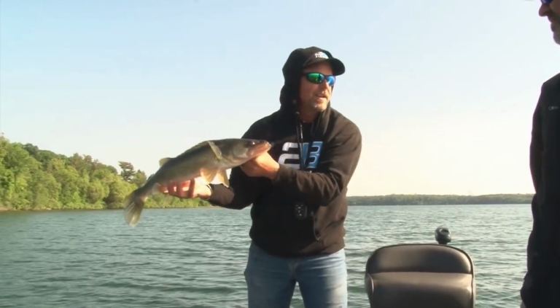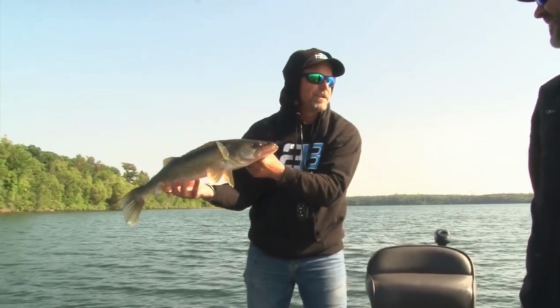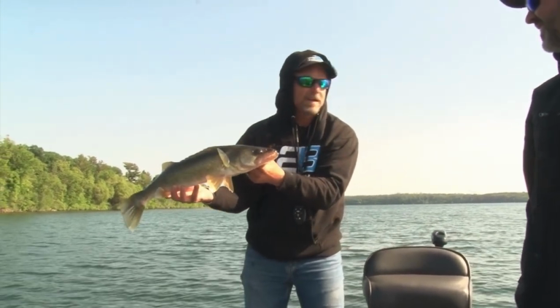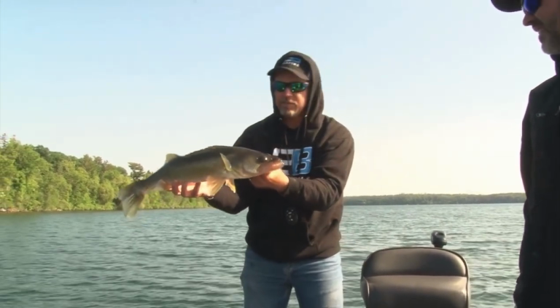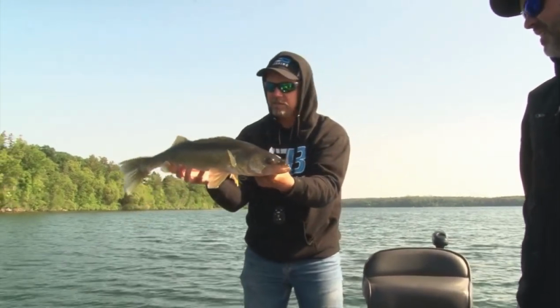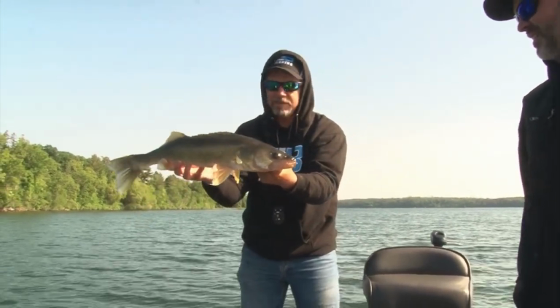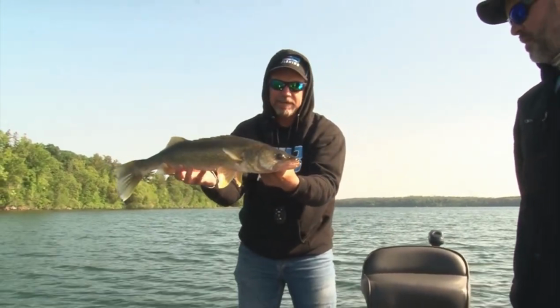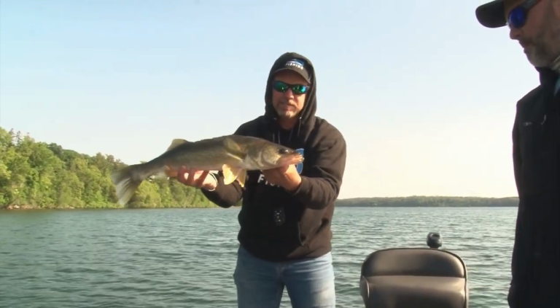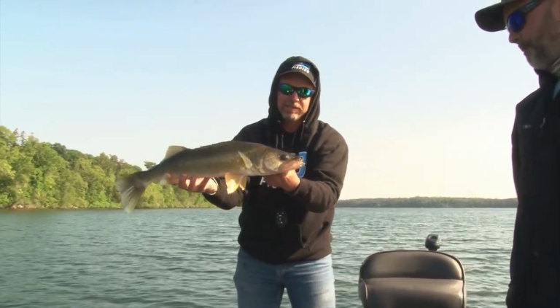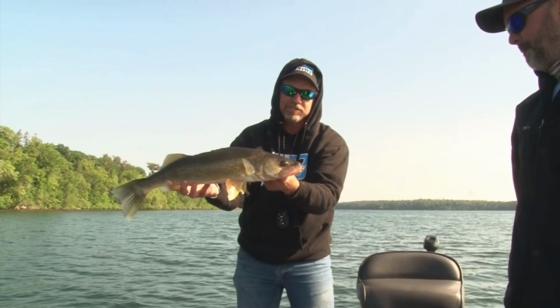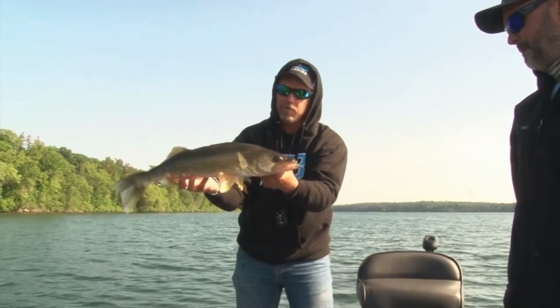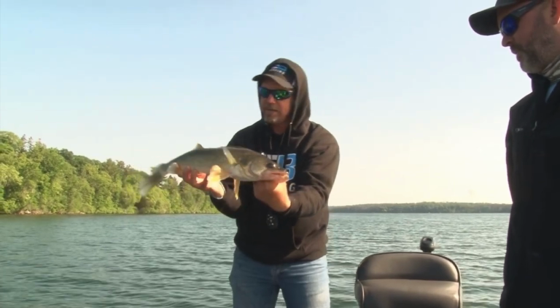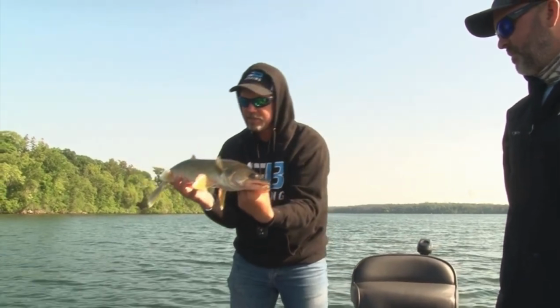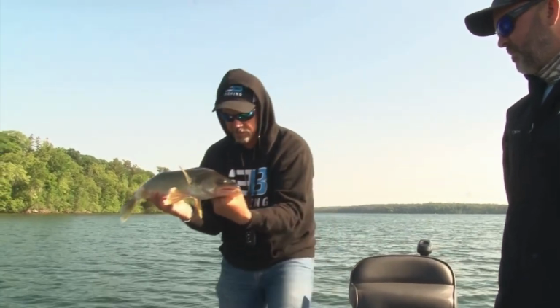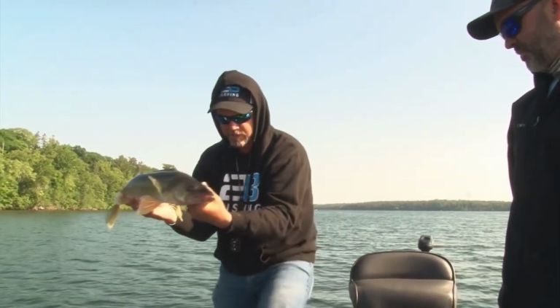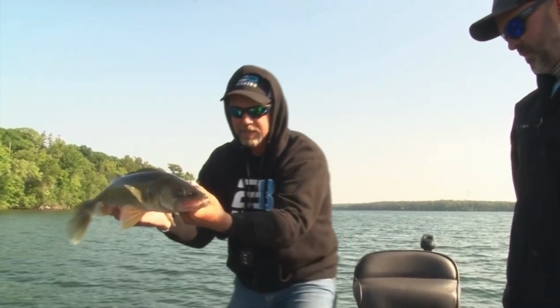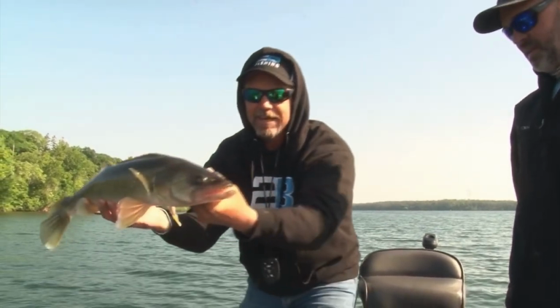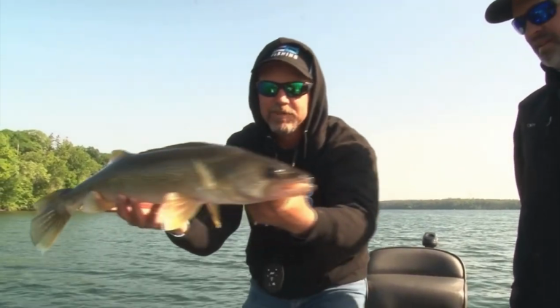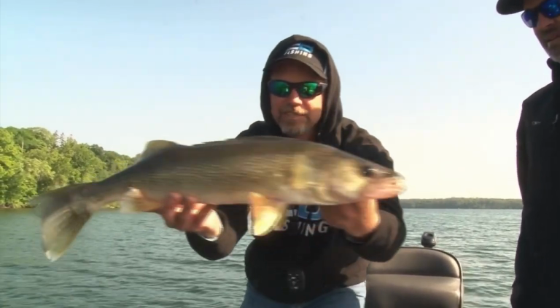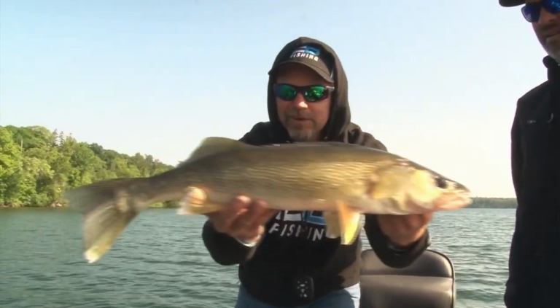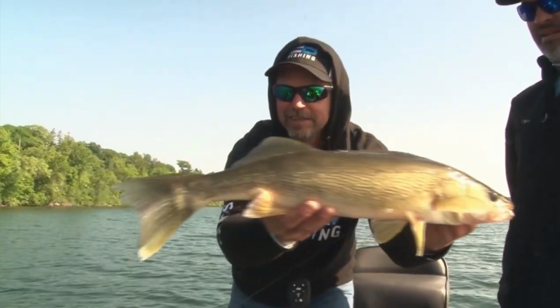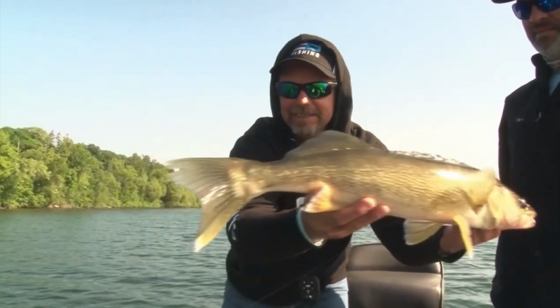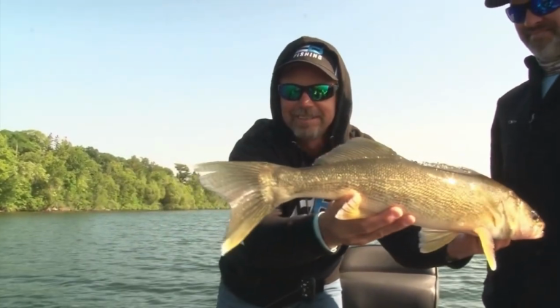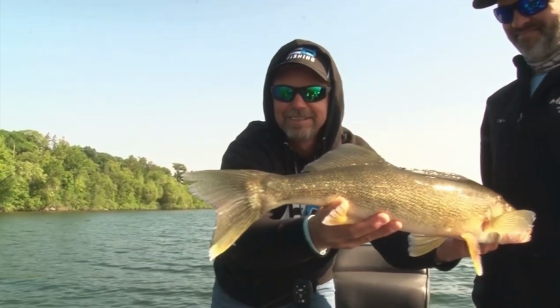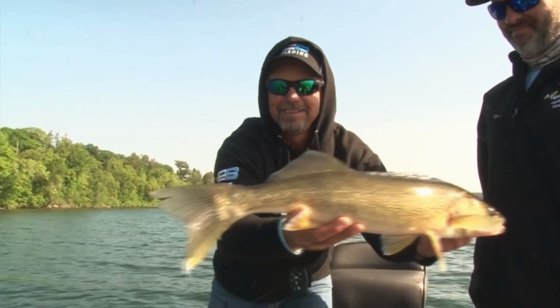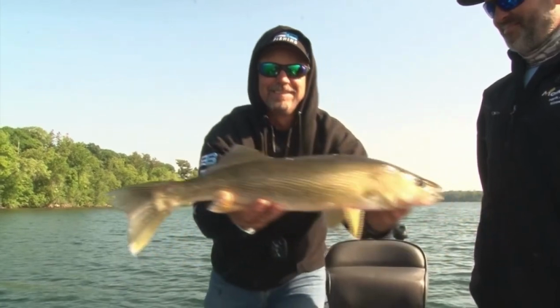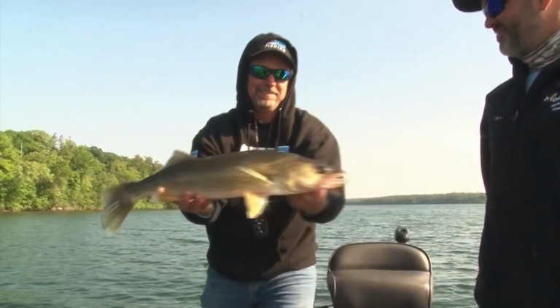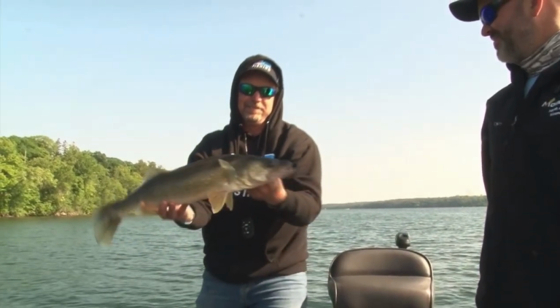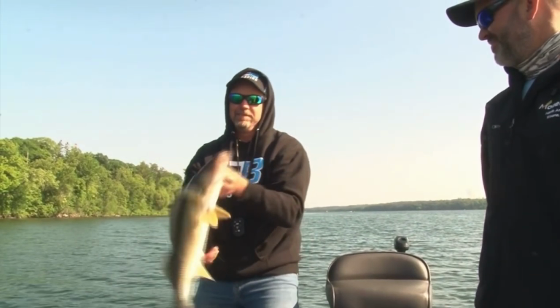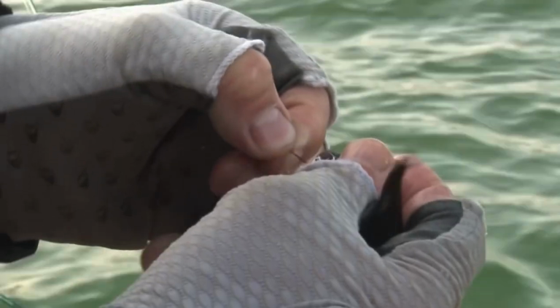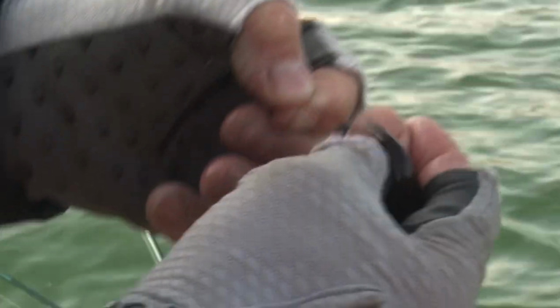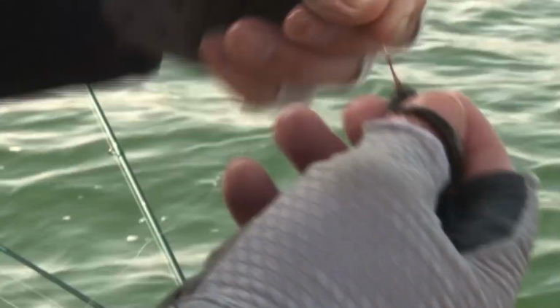So what do we have to do? We have to slow things down. We have to go from just bombing bobbers everywhere — jigs and minnows and trolling fast — to slowing things down. And right now, that means fishing leeches.